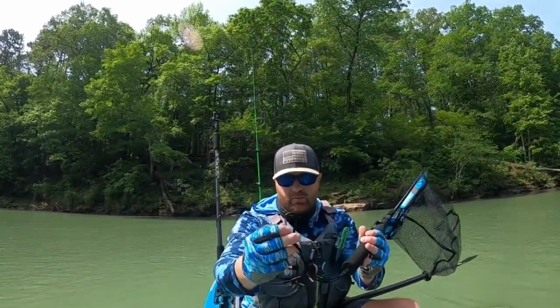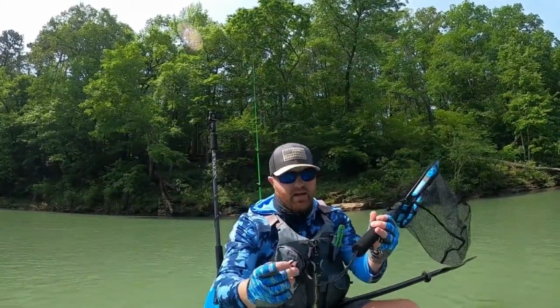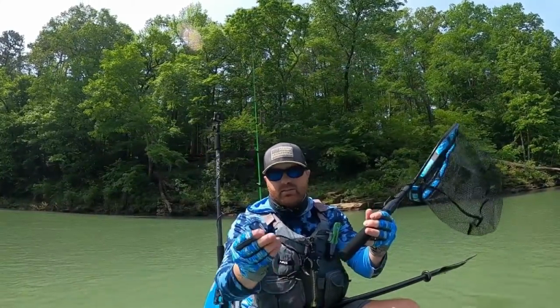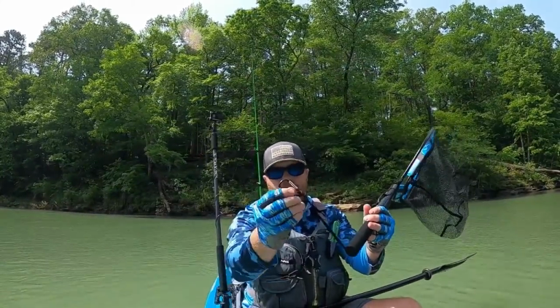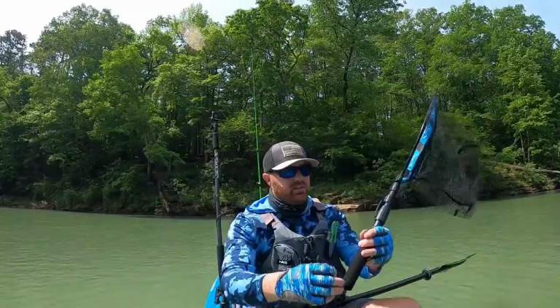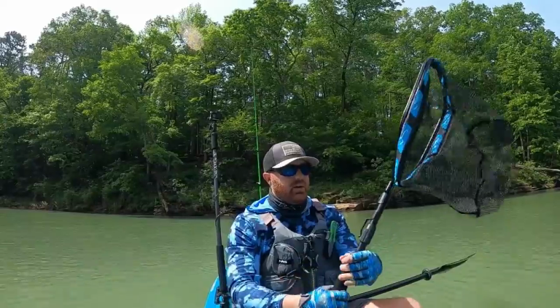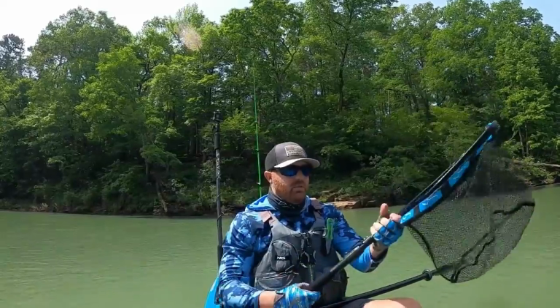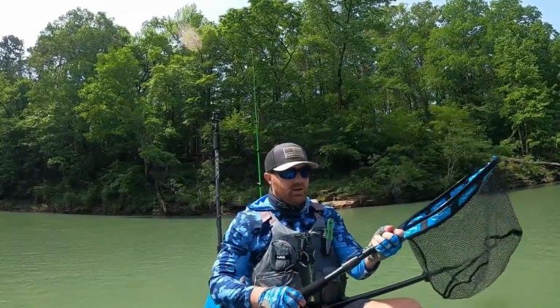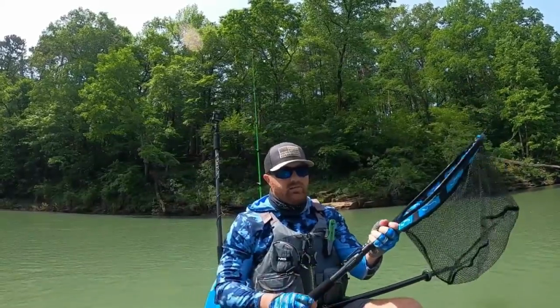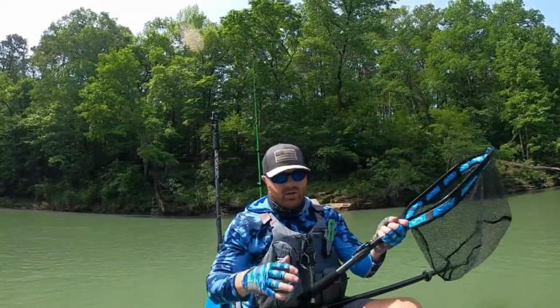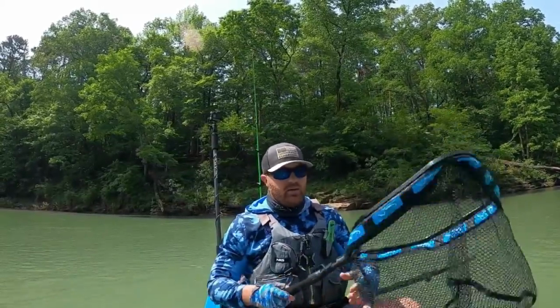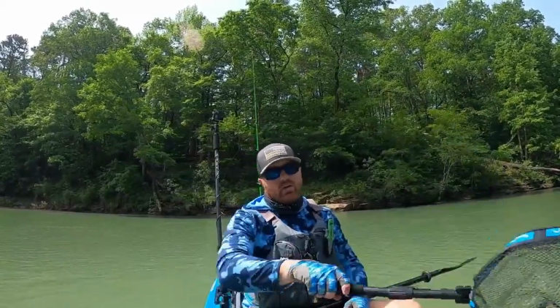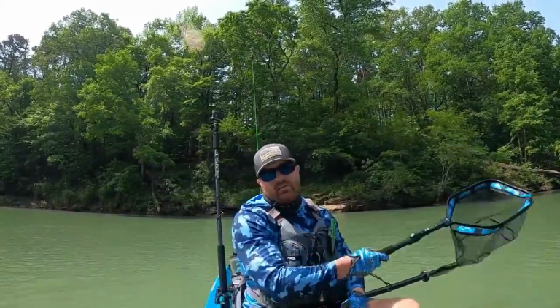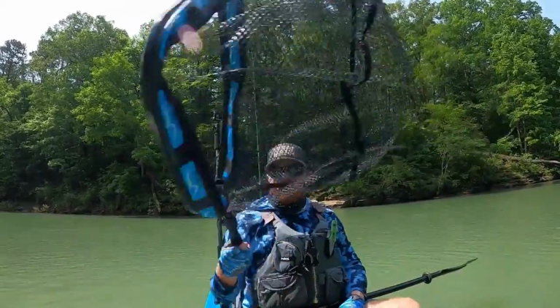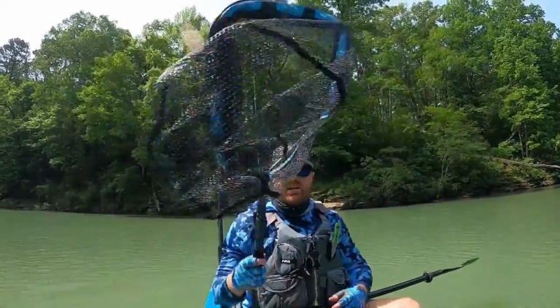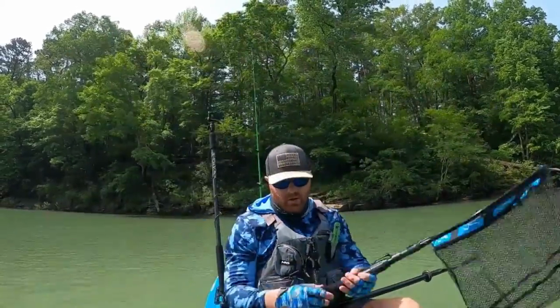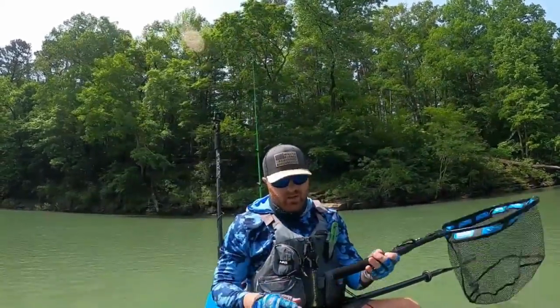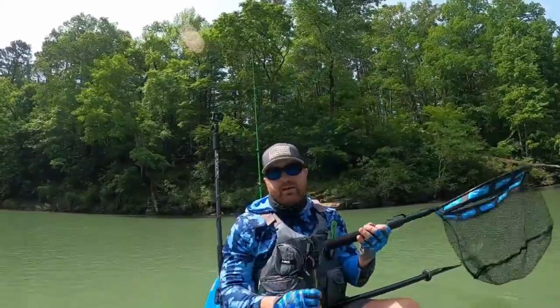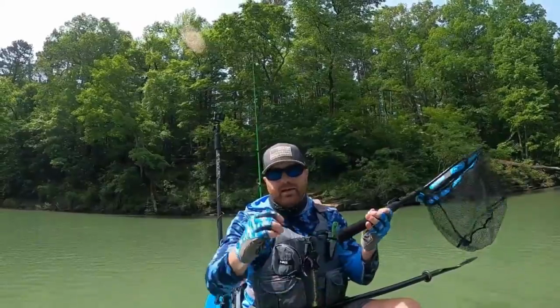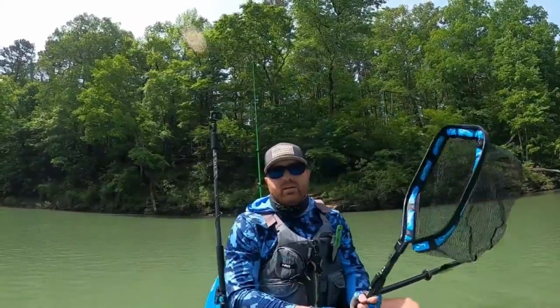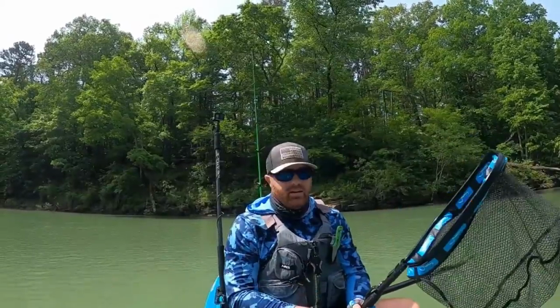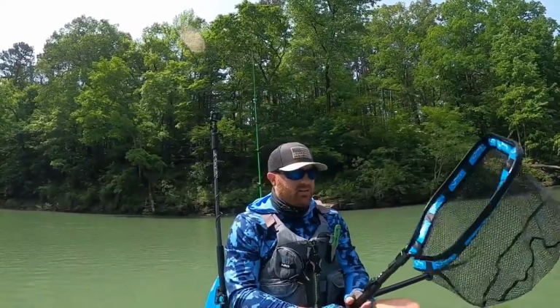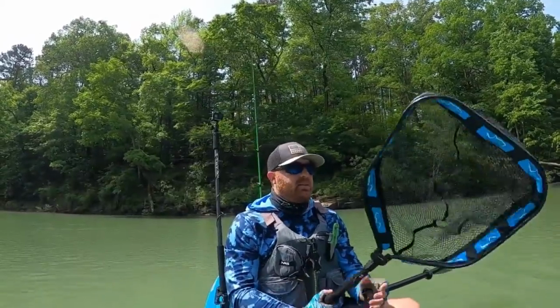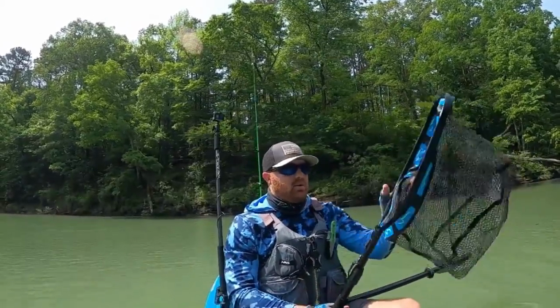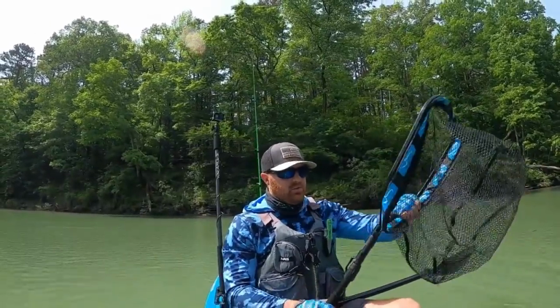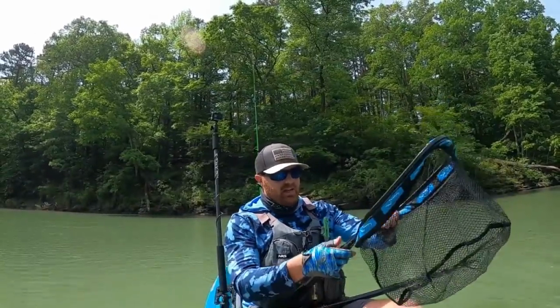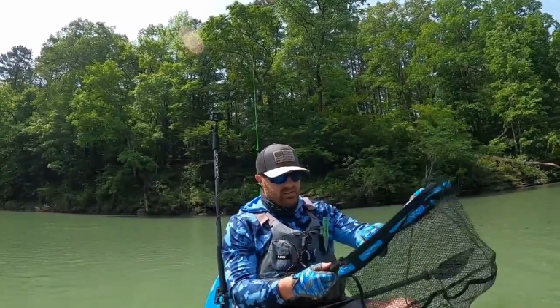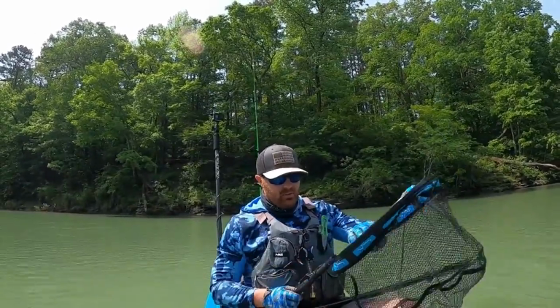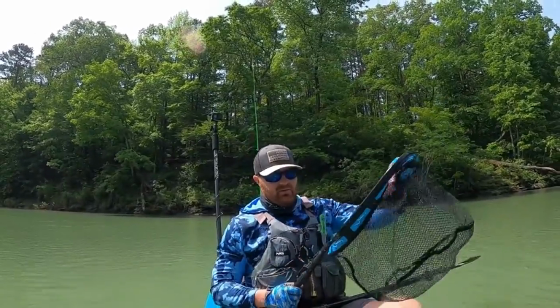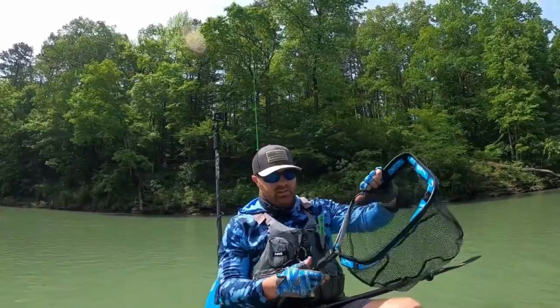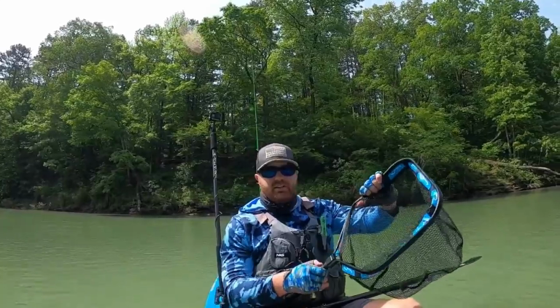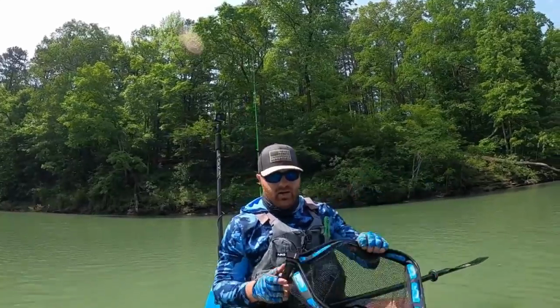I can leash it to my kayak as well on my paddle. It's got an awesome leash, but most of the time I'll leave it free so I can grab it and work both sides of my boat that way. I don't get caught in a mess, so super excited about this net. We'll give it a full send today and let you know how it goes.